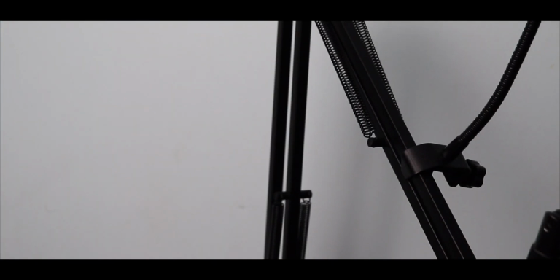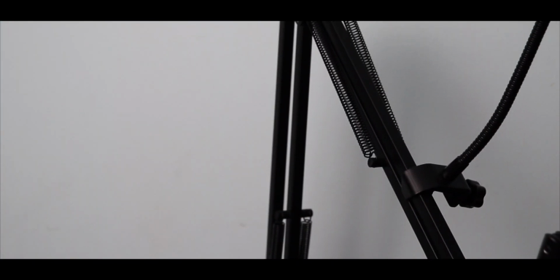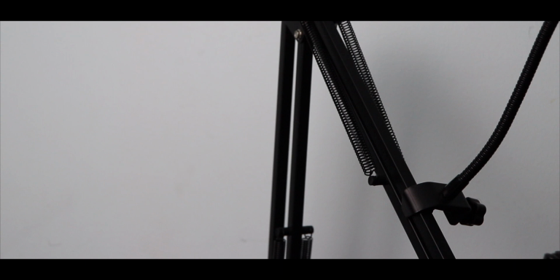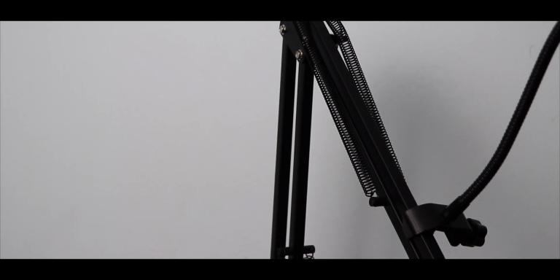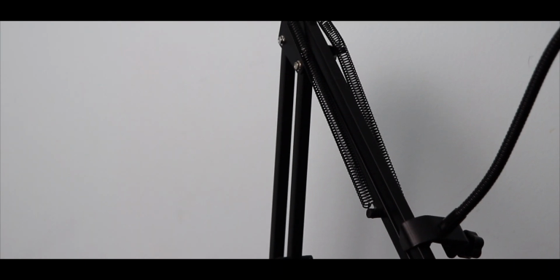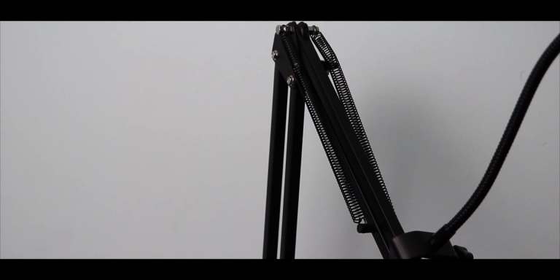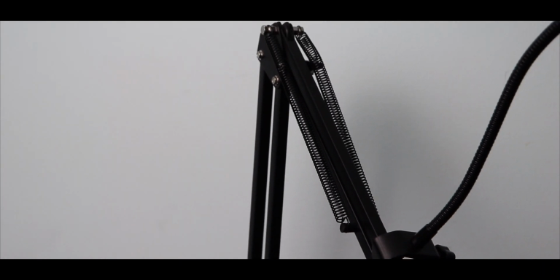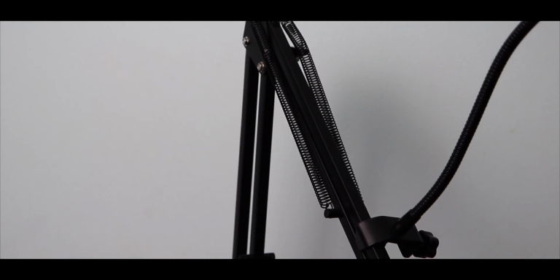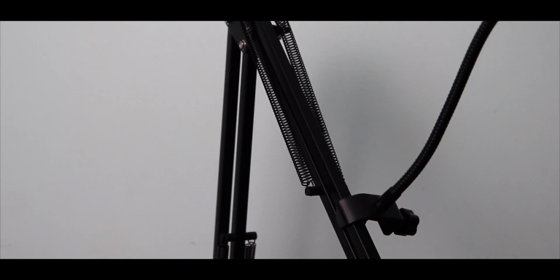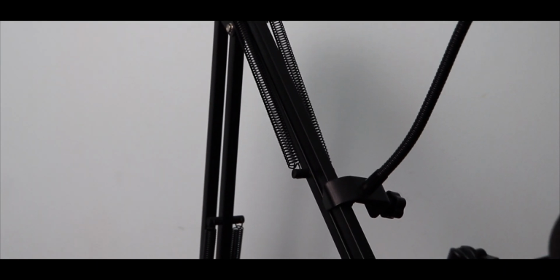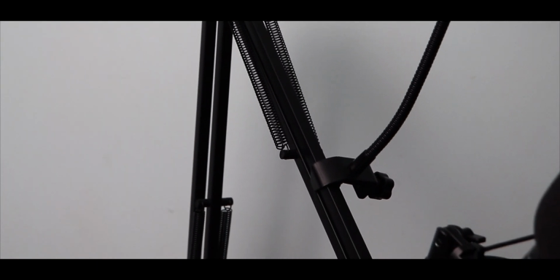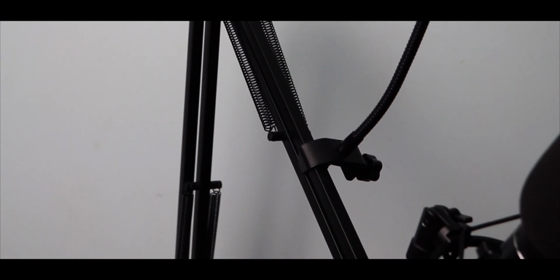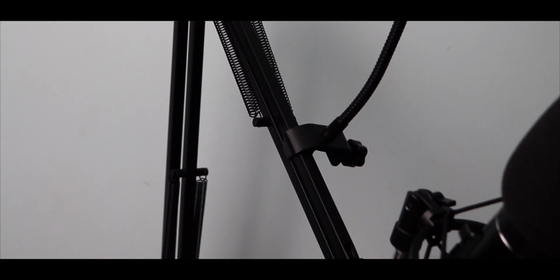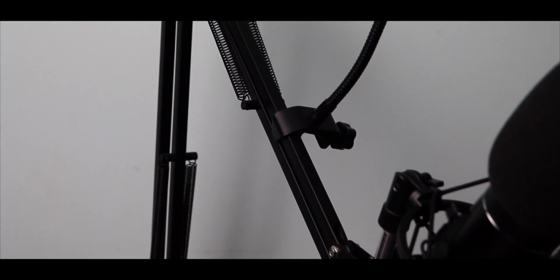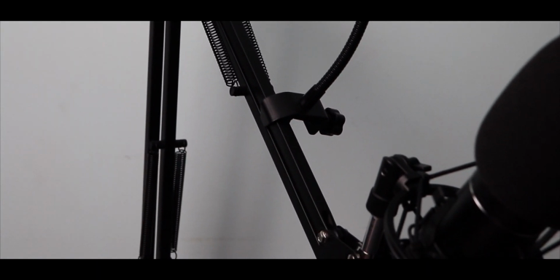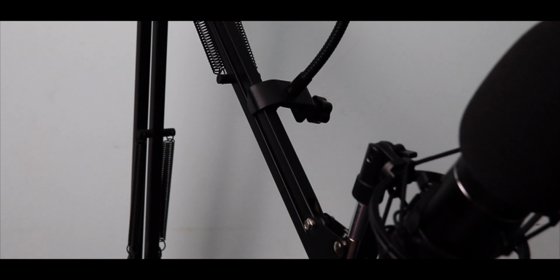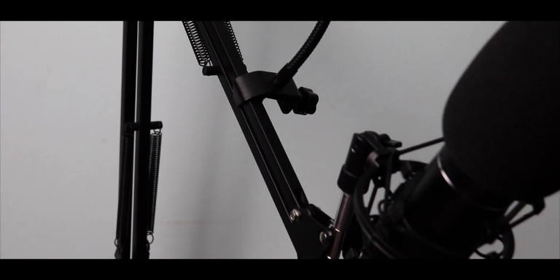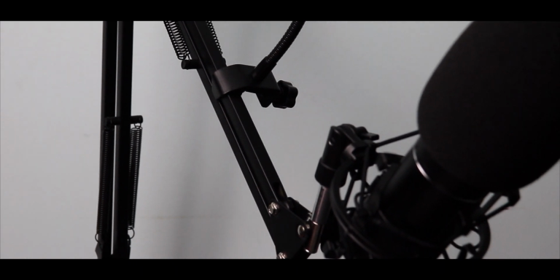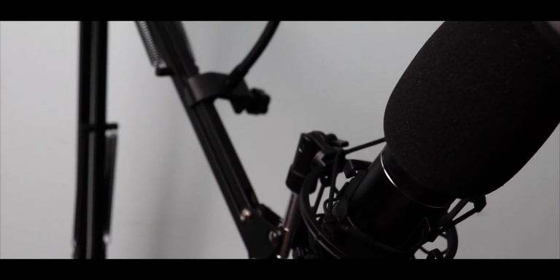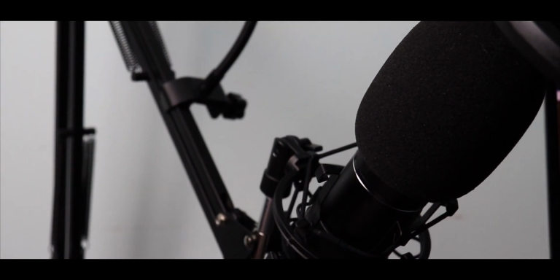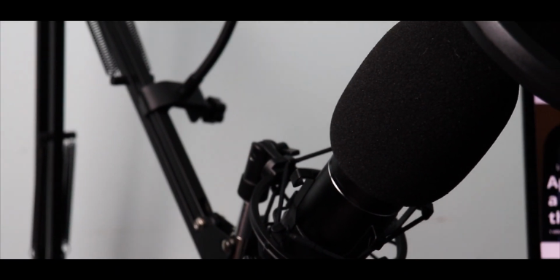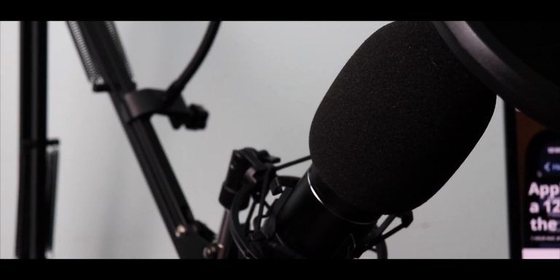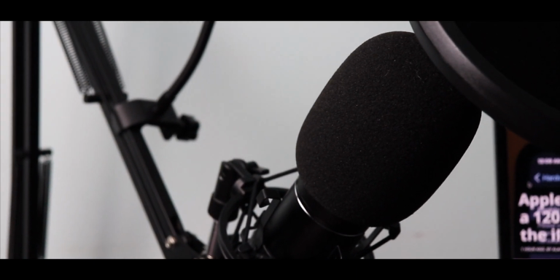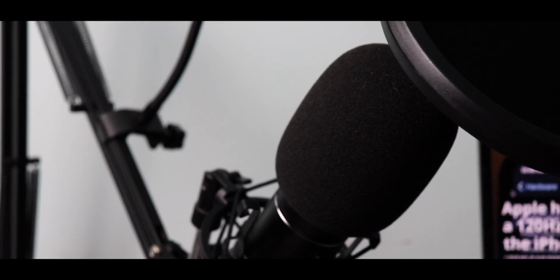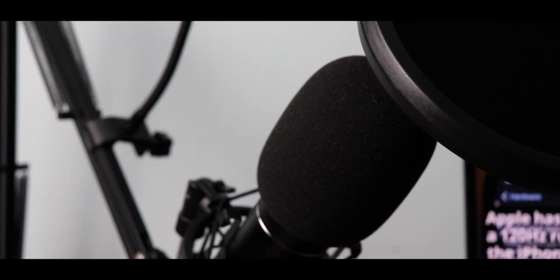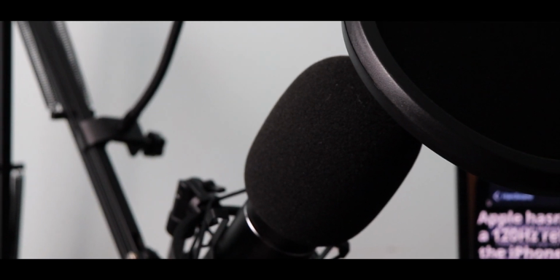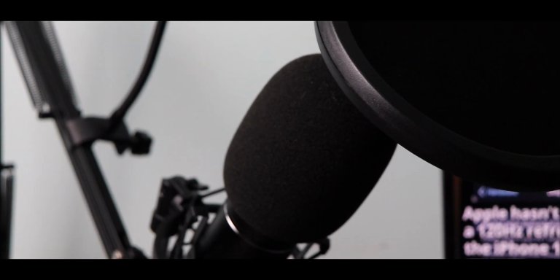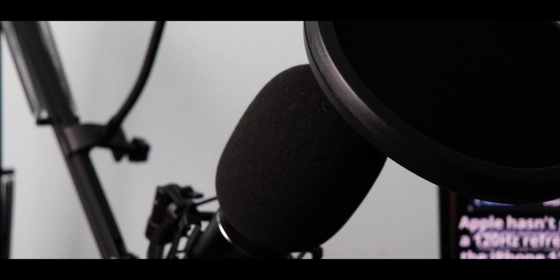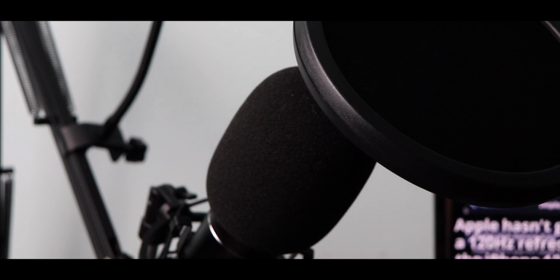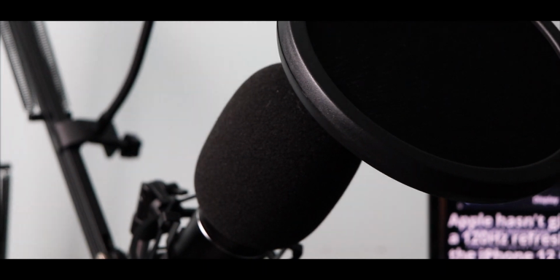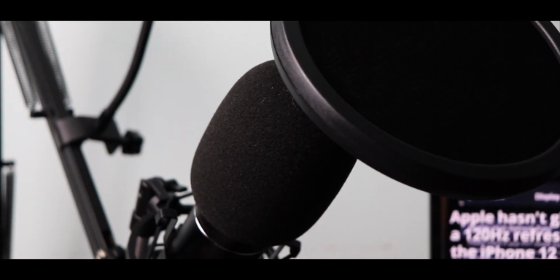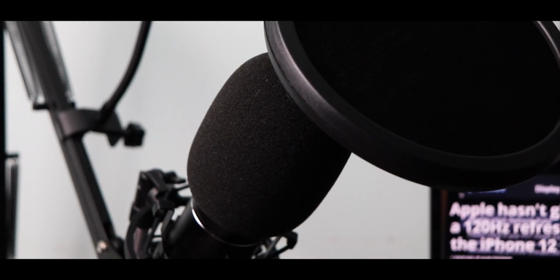Taking a look at the microphone — I've already set it up — but in the set it comes with a condenser microphone, table mounting clamp, metal shock mount, pop filter, suspension scissor arm stand, foam windscreen, and a USB cable.